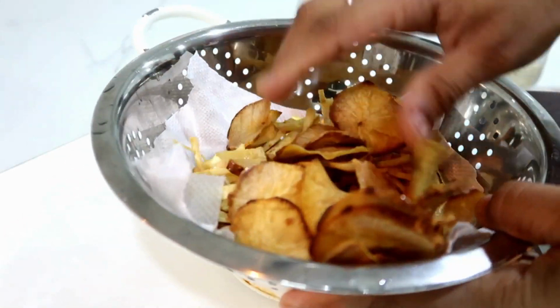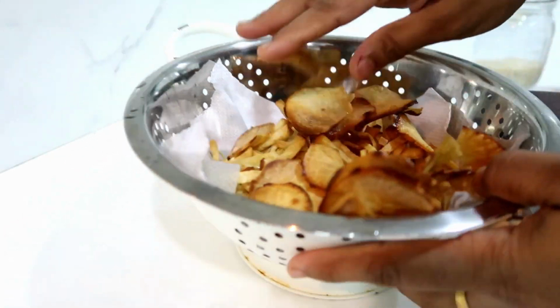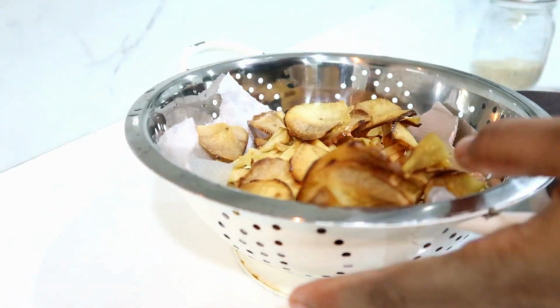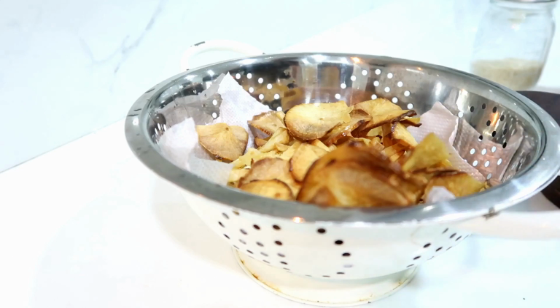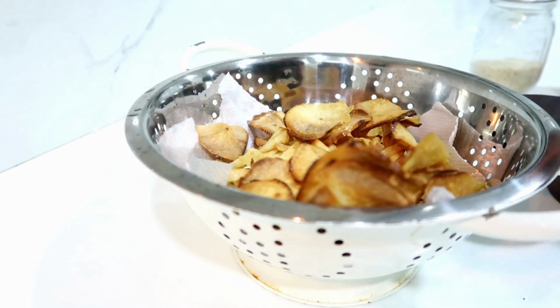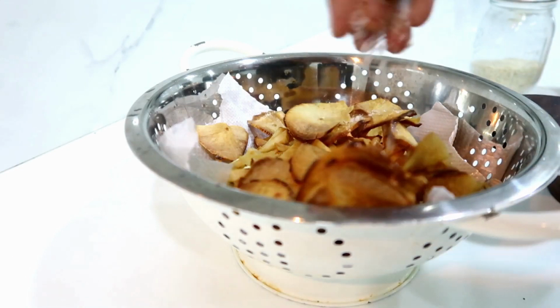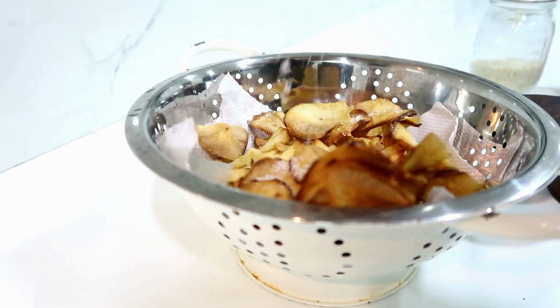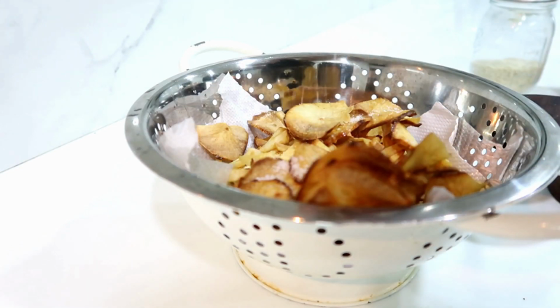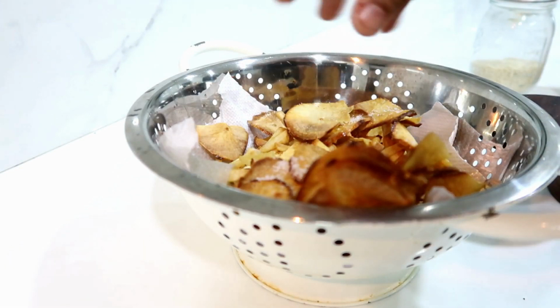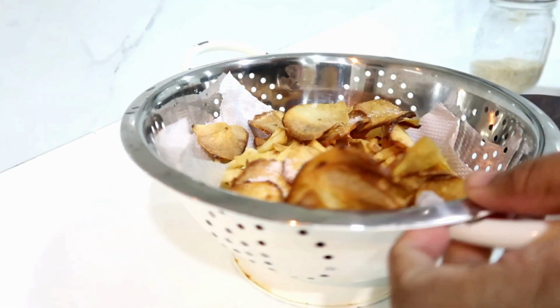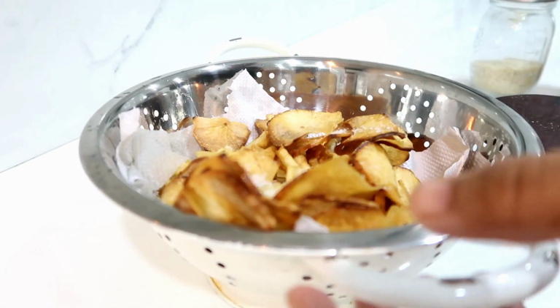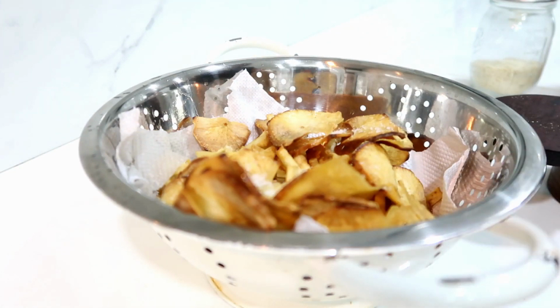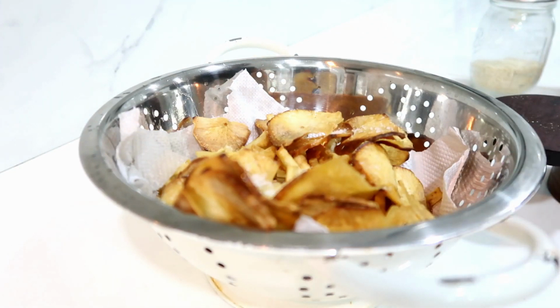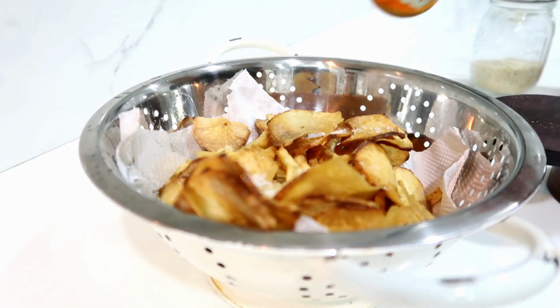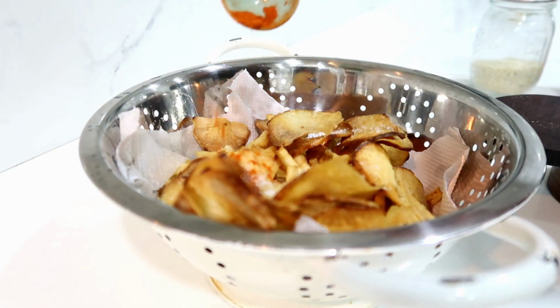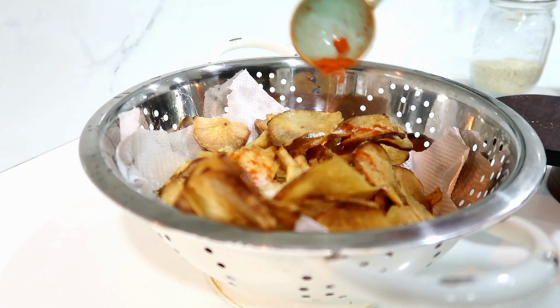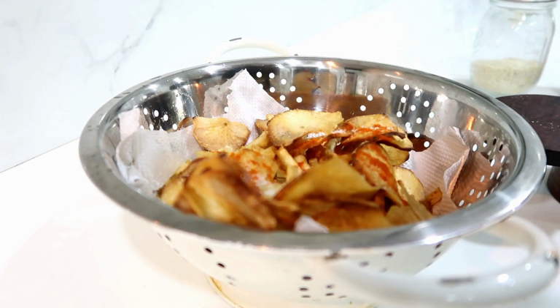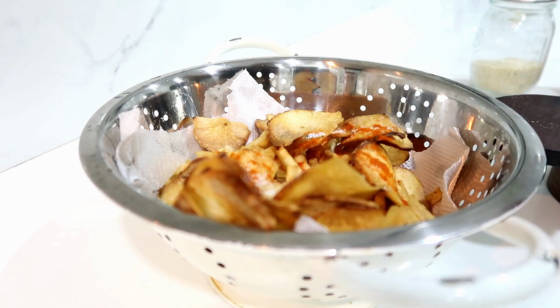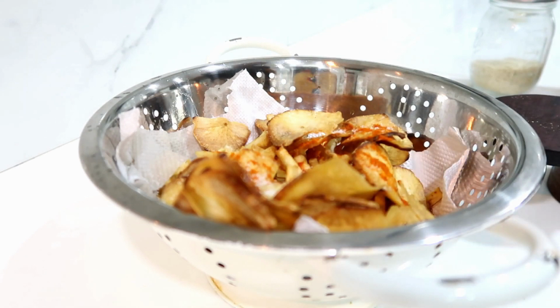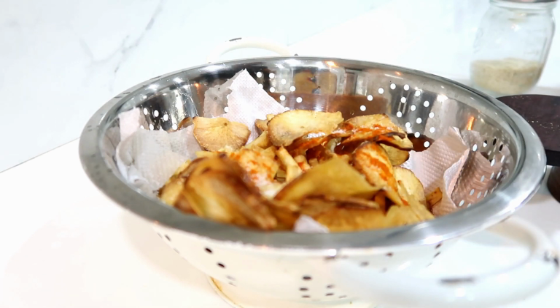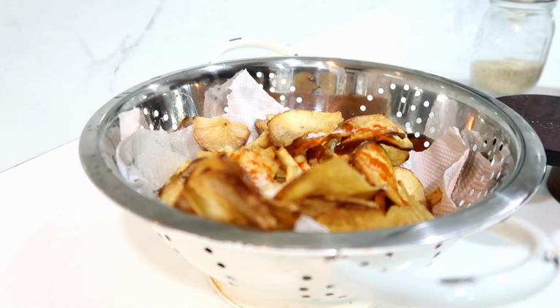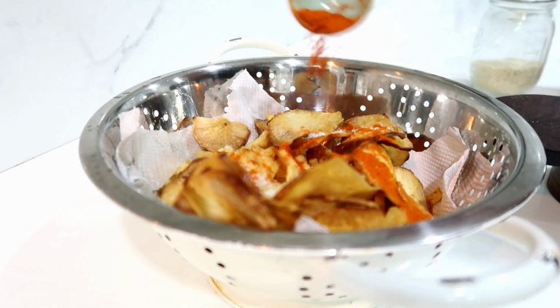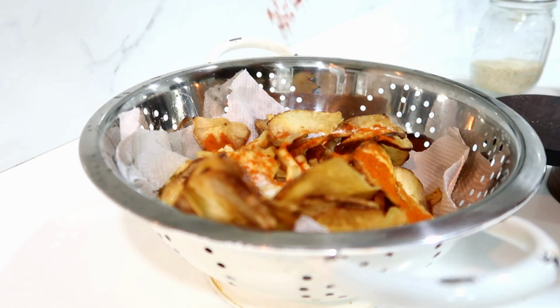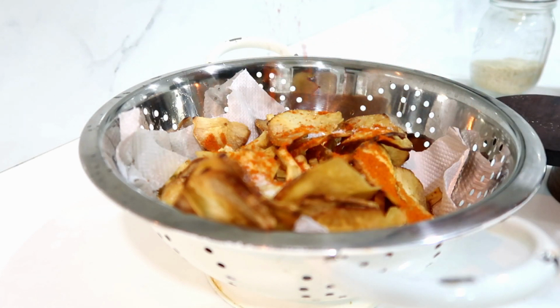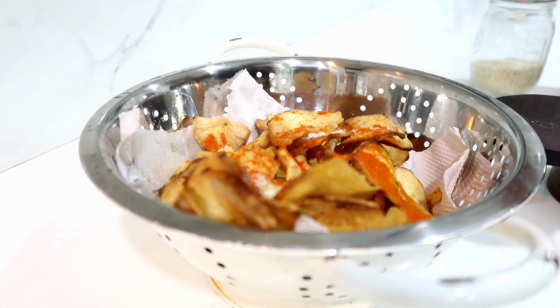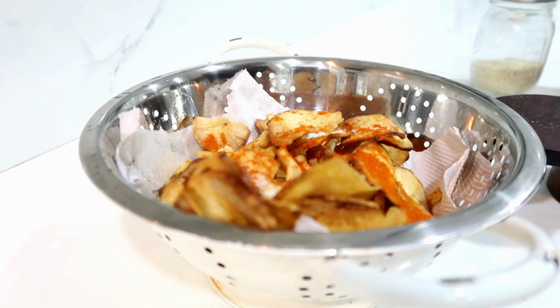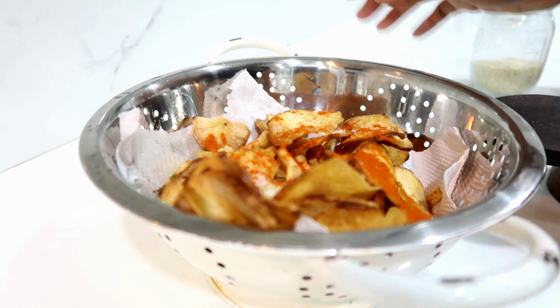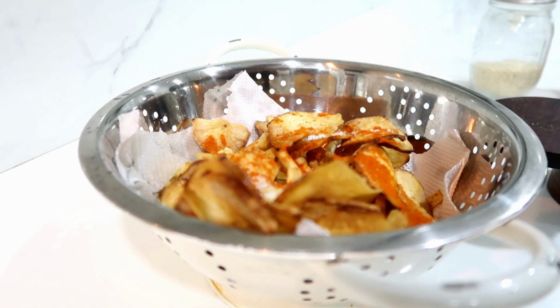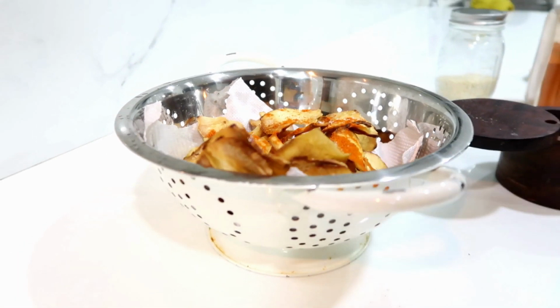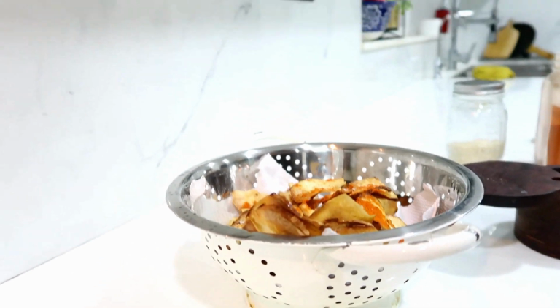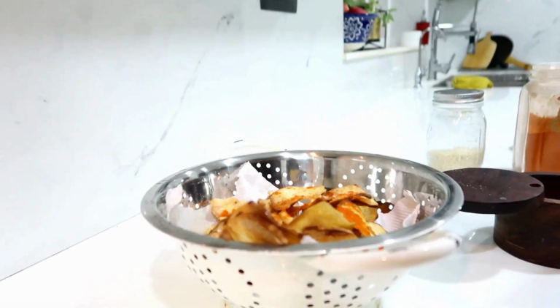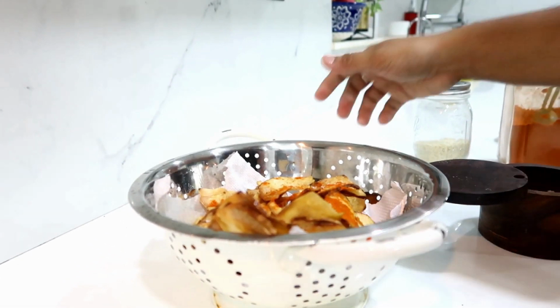Add salt and chili powder. Add chili powder and we add chili powder.